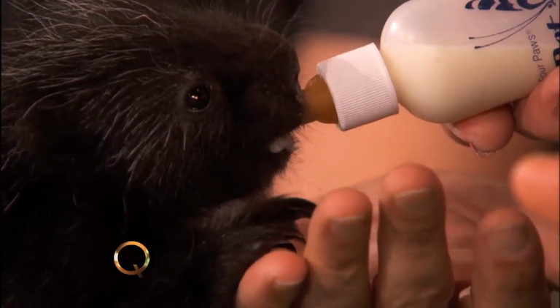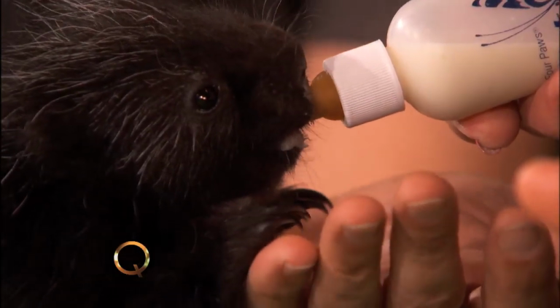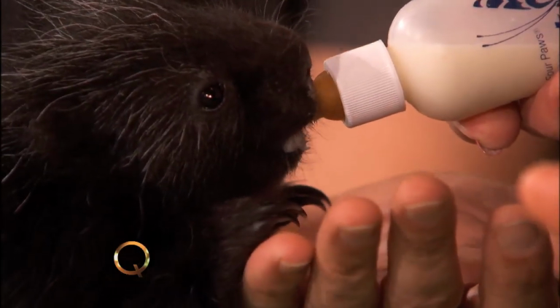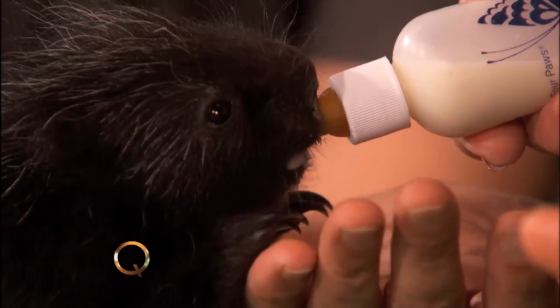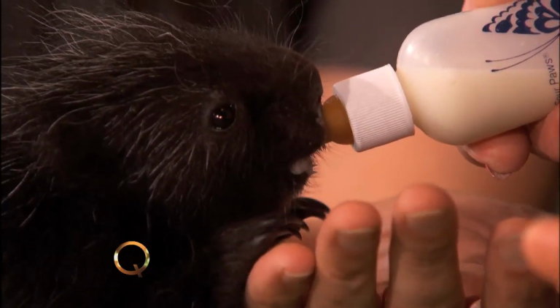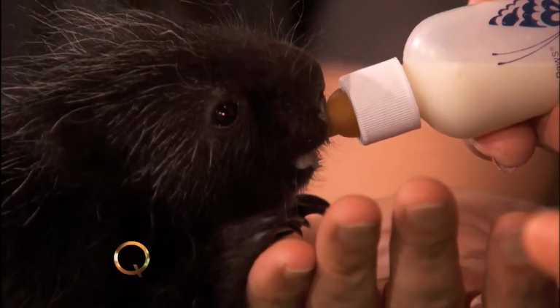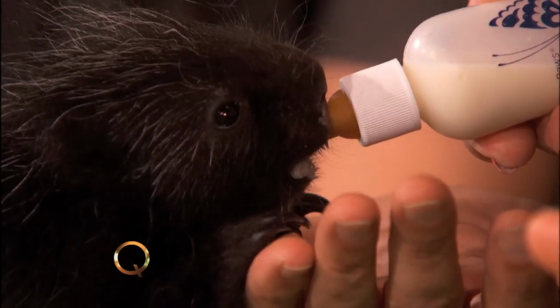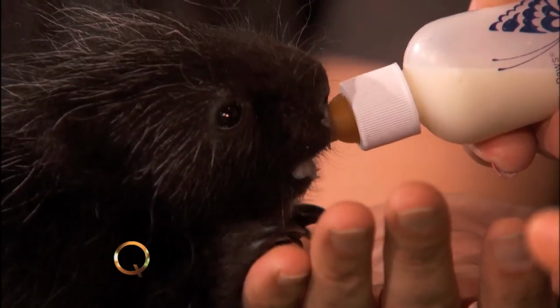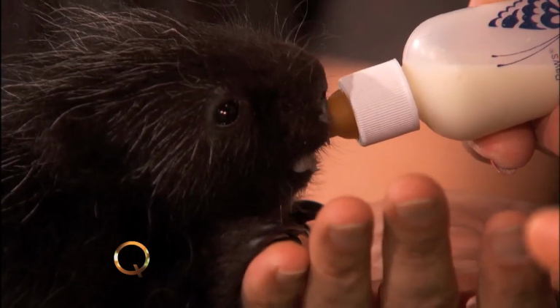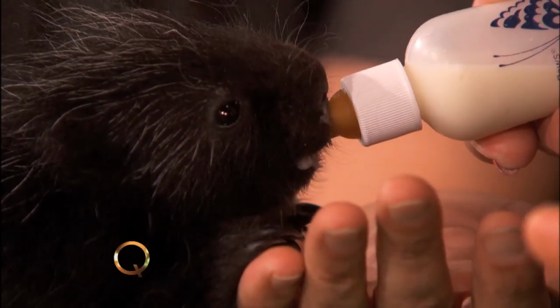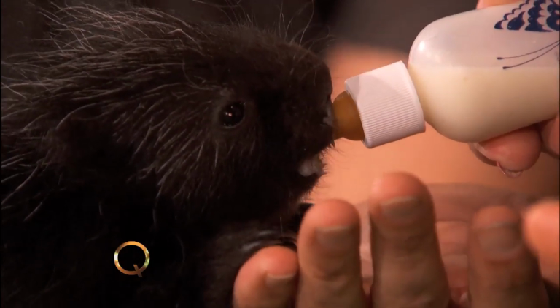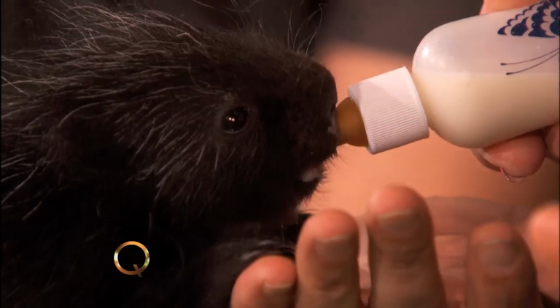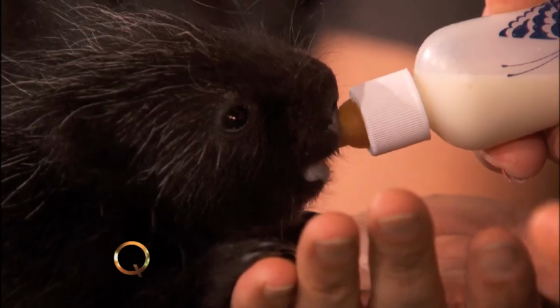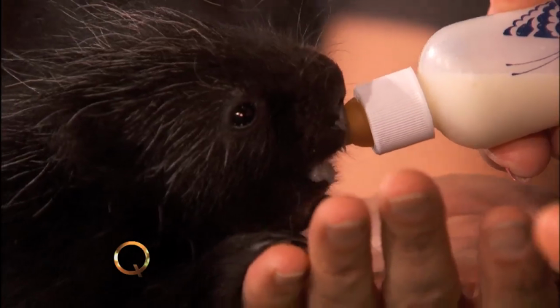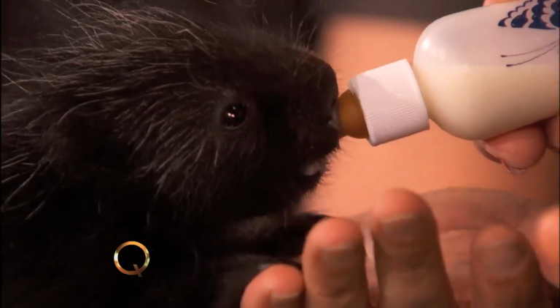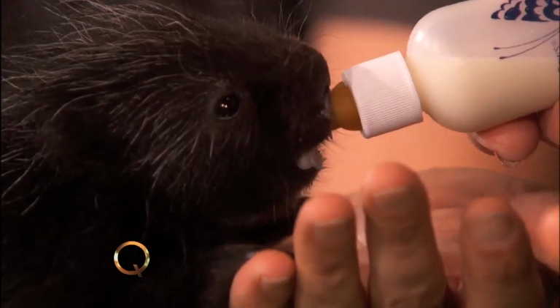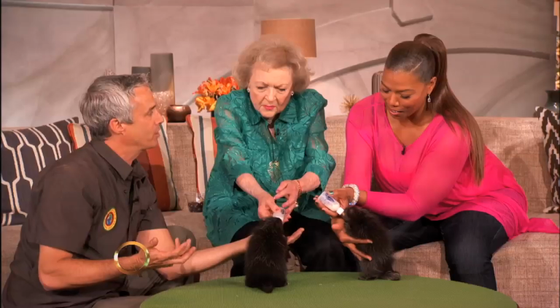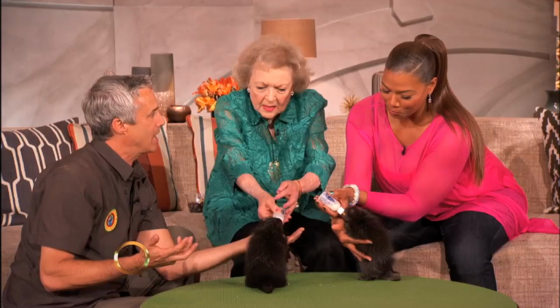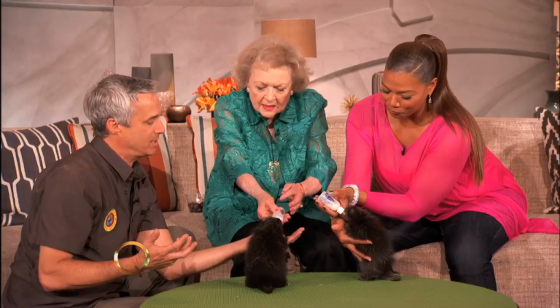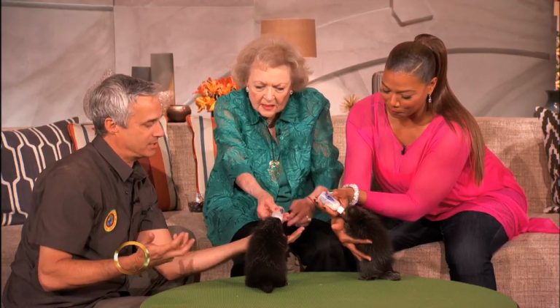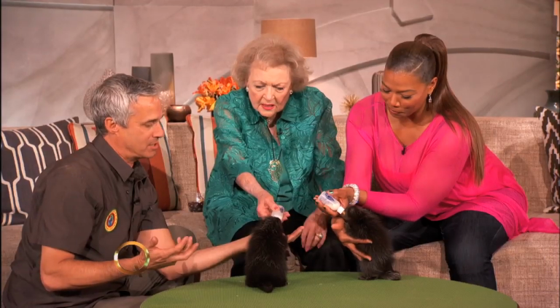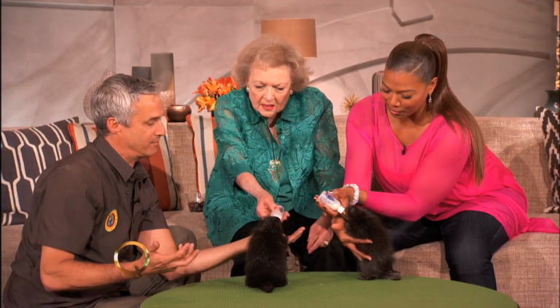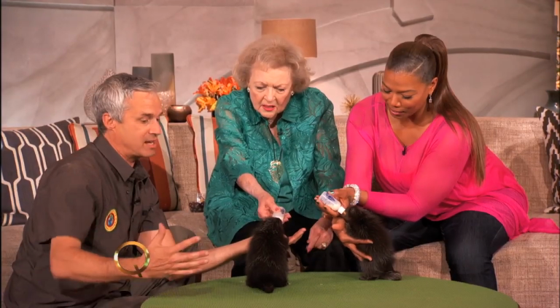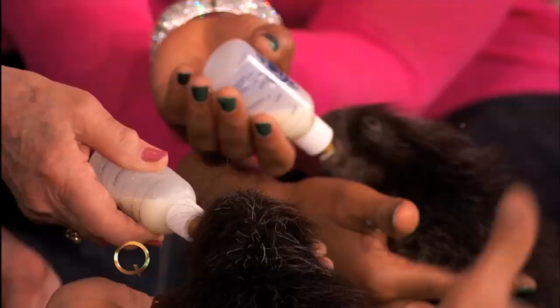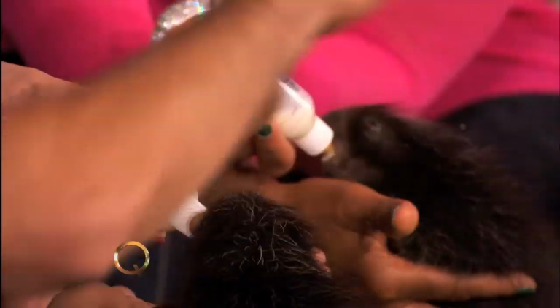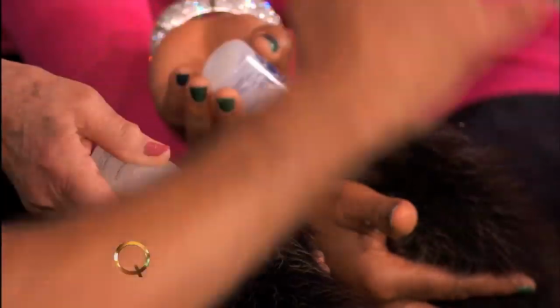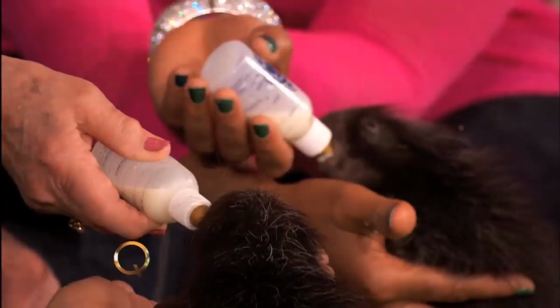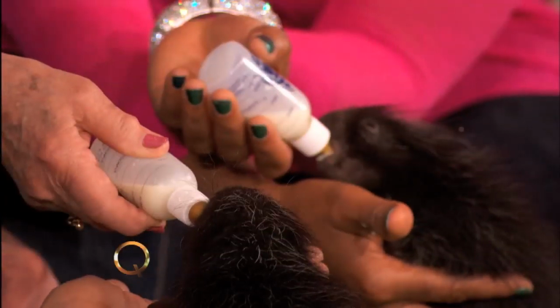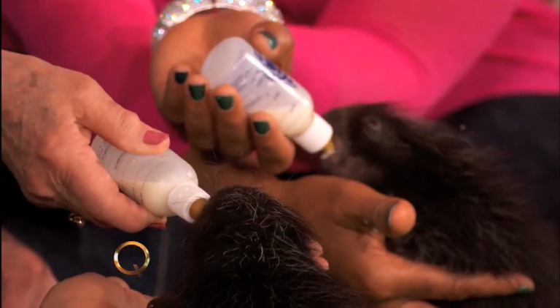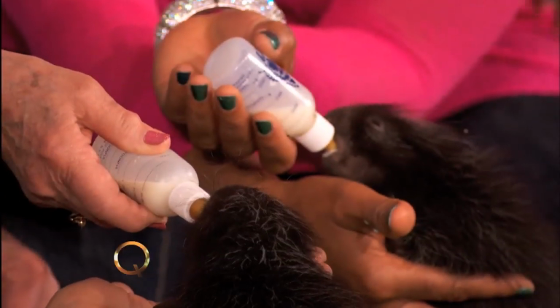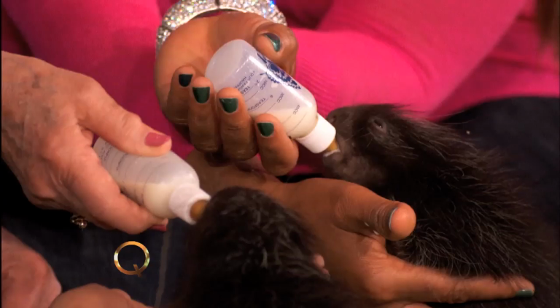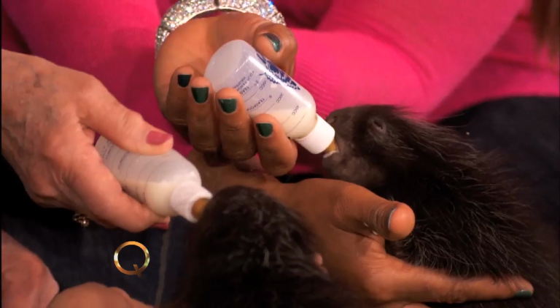Look at that baby. That's my baby. These guys are the second largest member of the rodent family after the beaver, and they can get 35 to 40 pounds by the time they're fully grown.